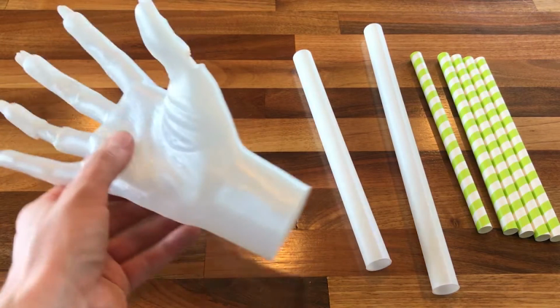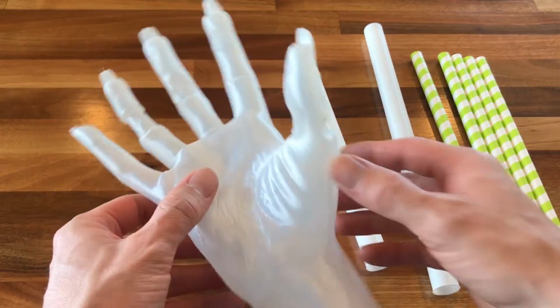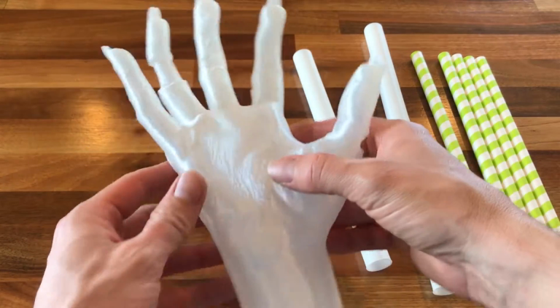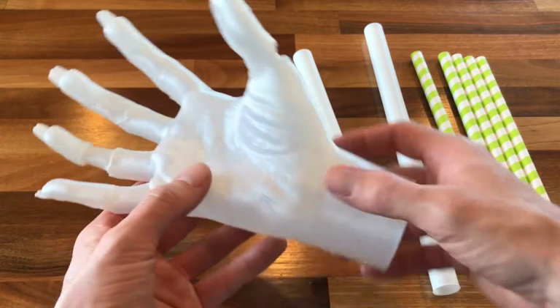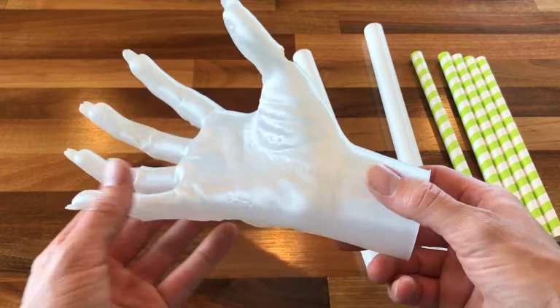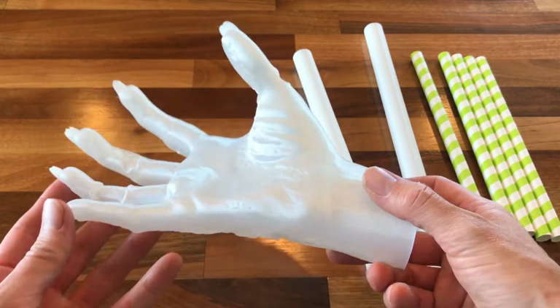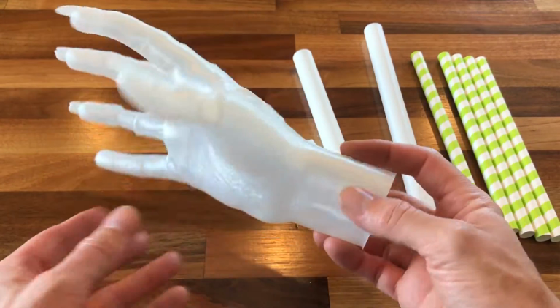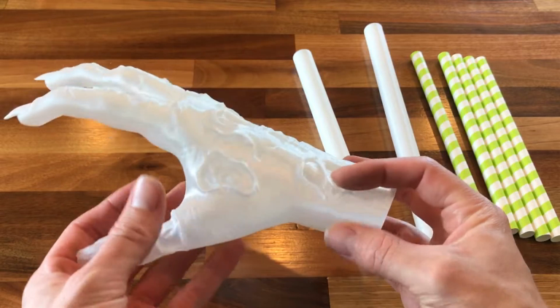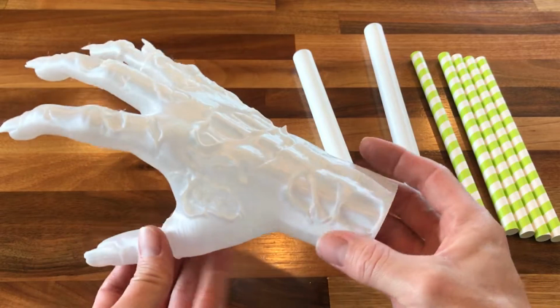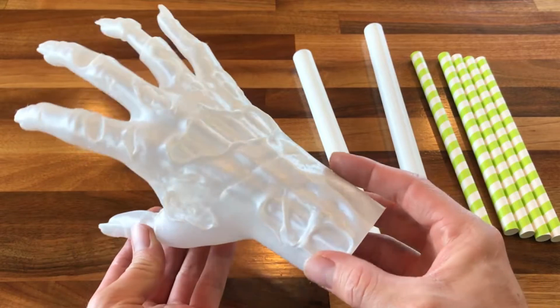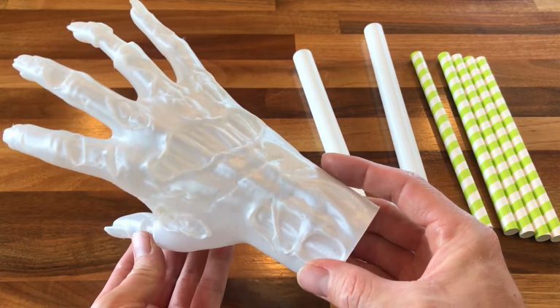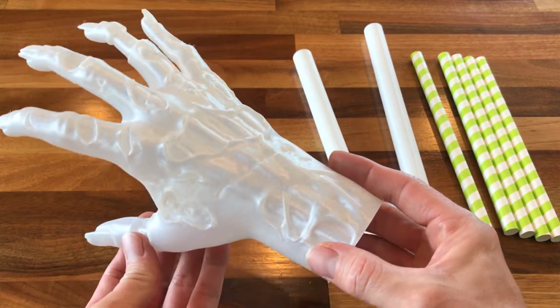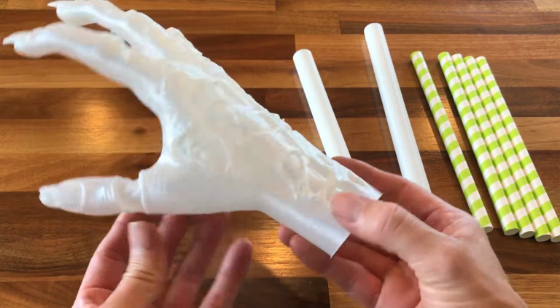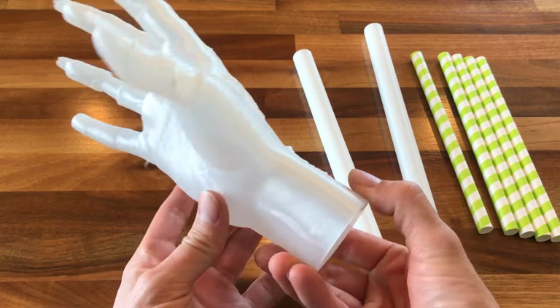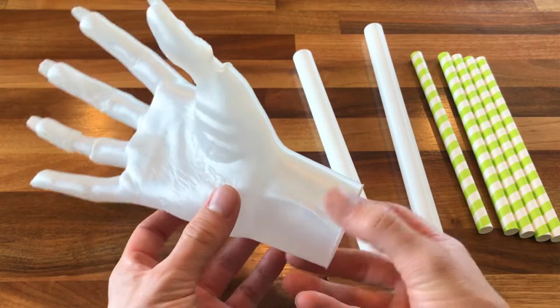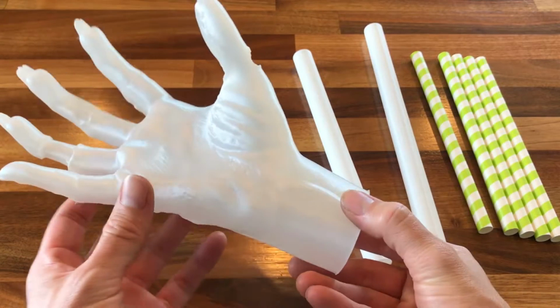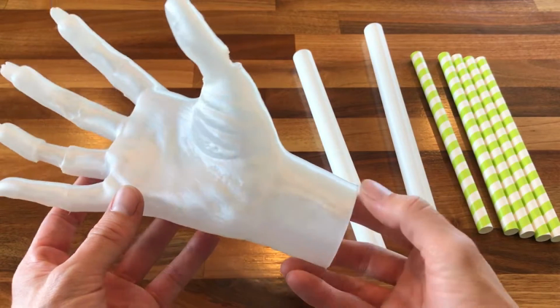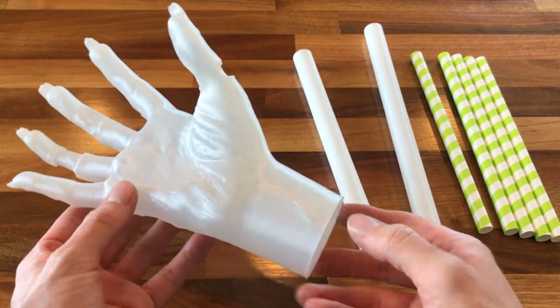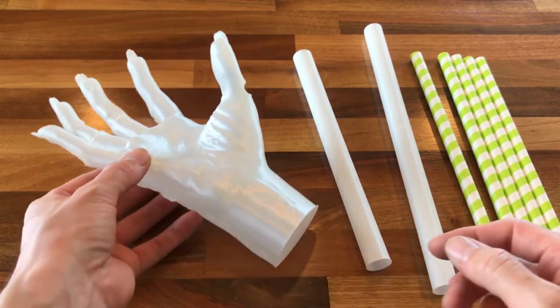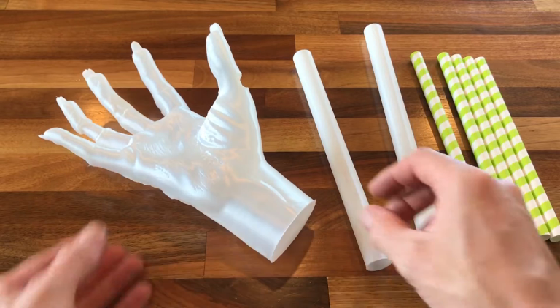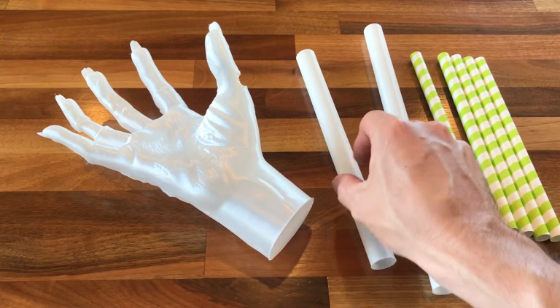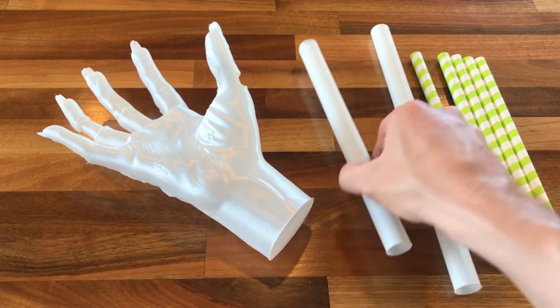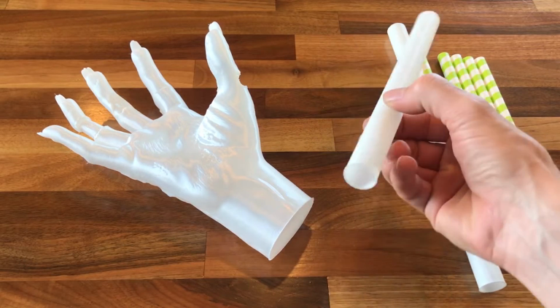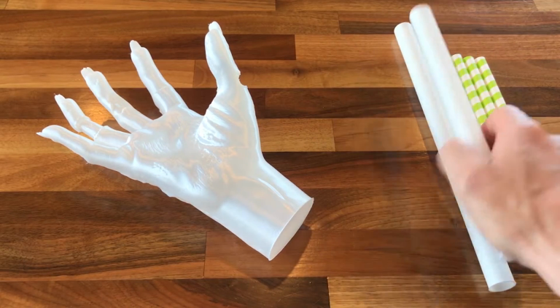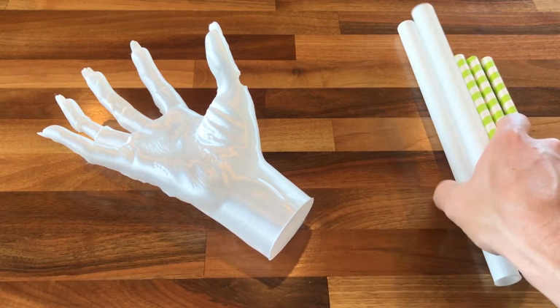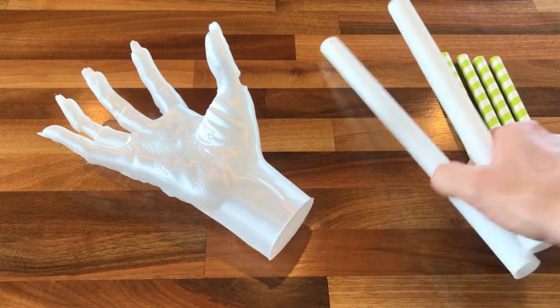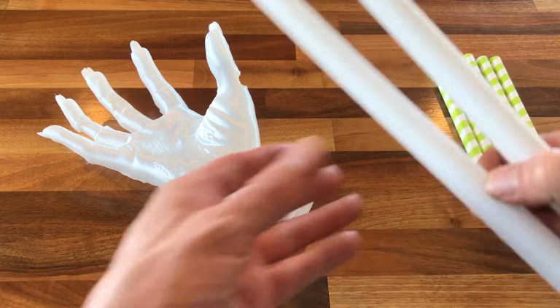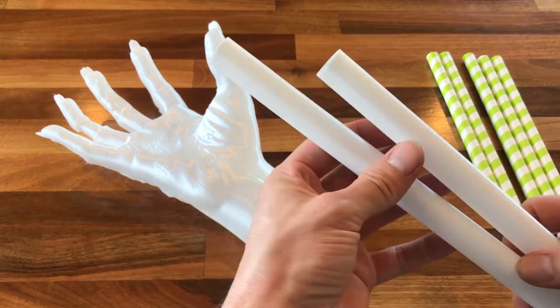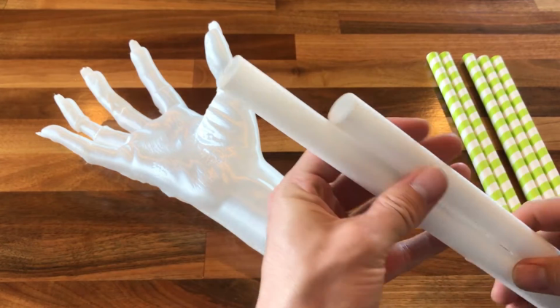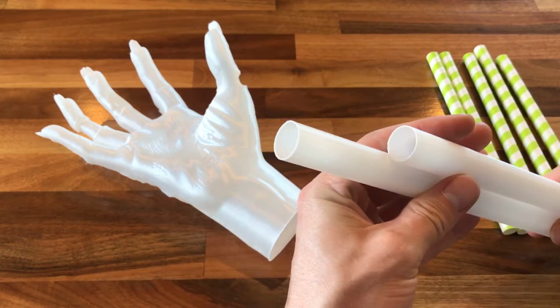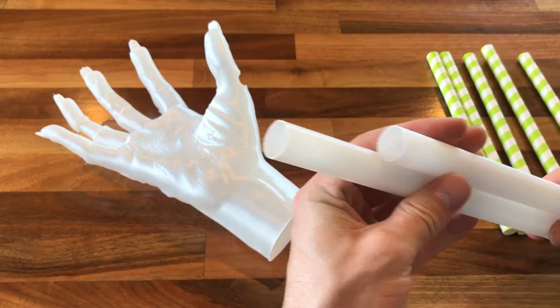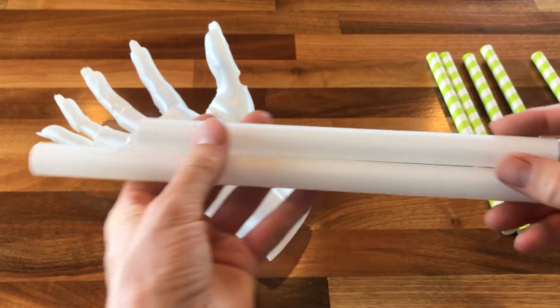Lately I've been experimenting with a casting technique called Lost PLA shell casting. There are a couple videos online demonstrating this technique, but honestly none of them show good results. It's not a great way to cast things, but for certain objects it does work fairly well.